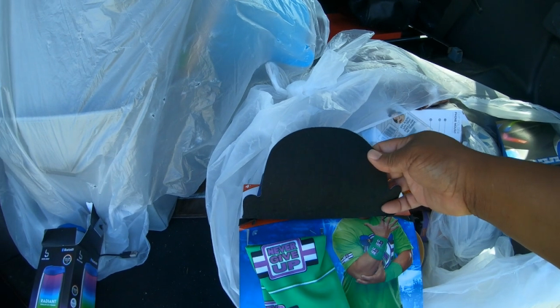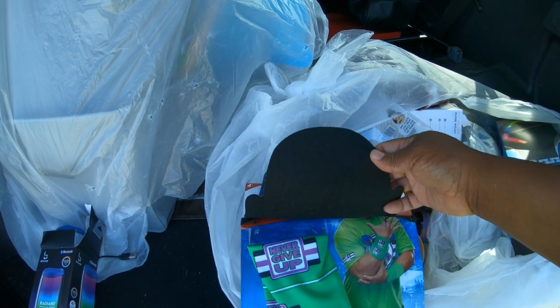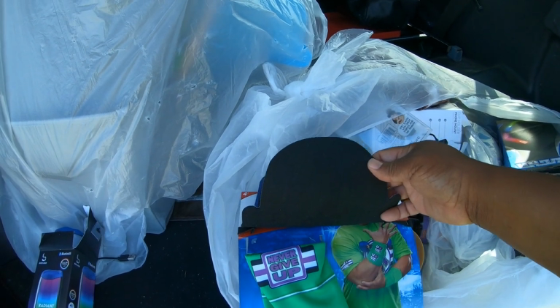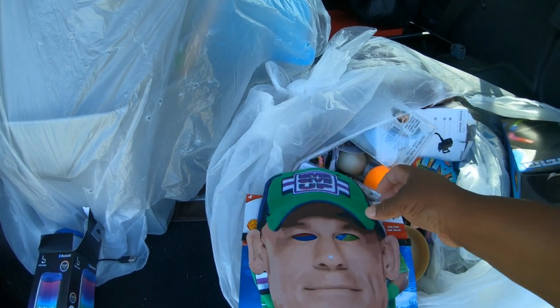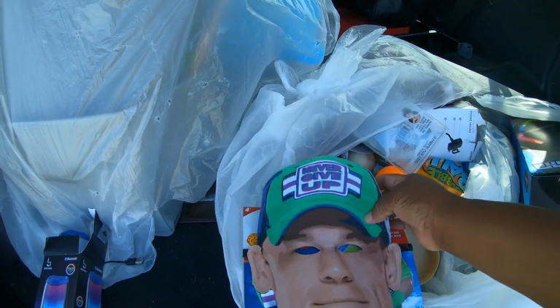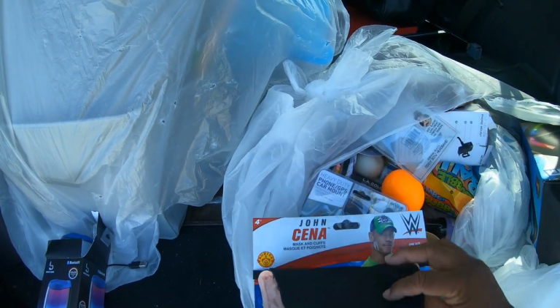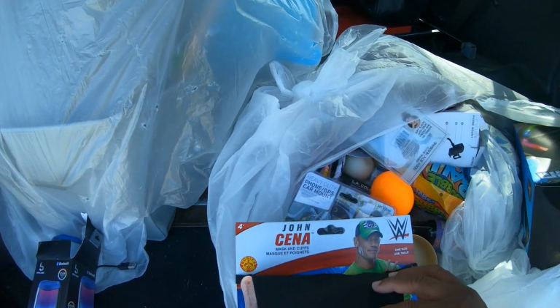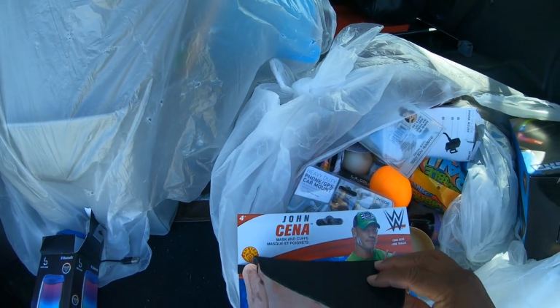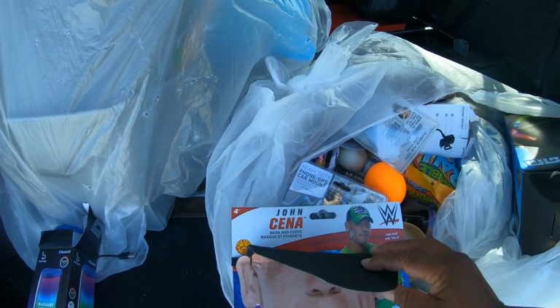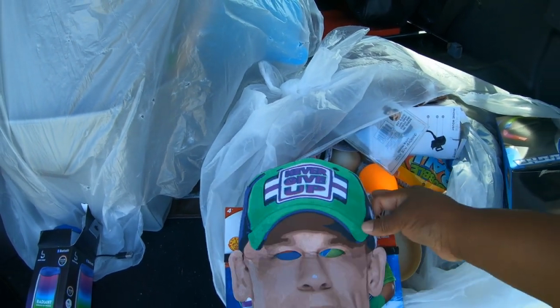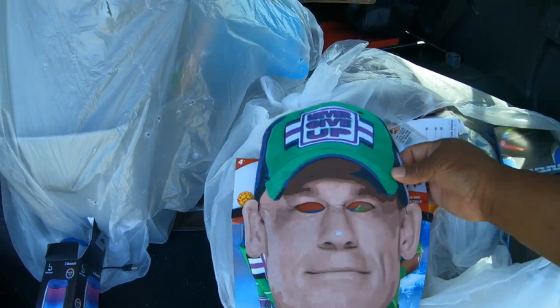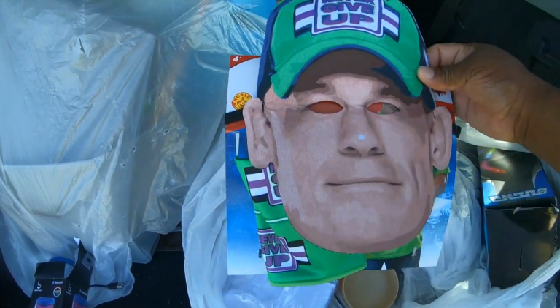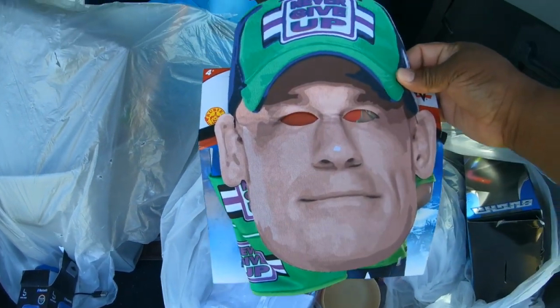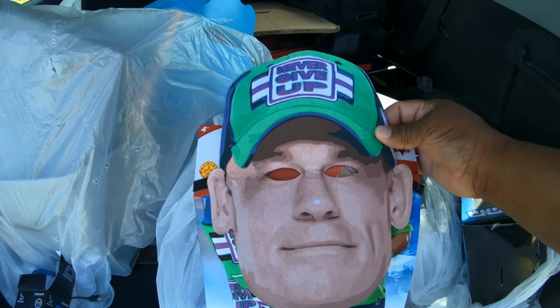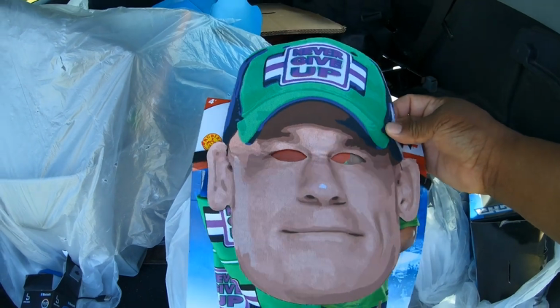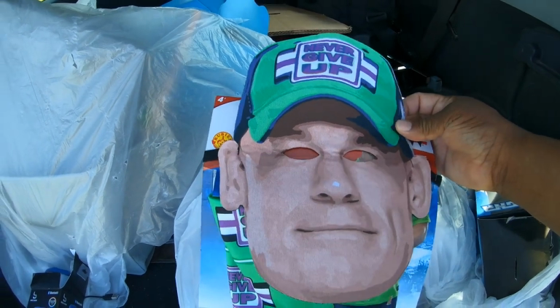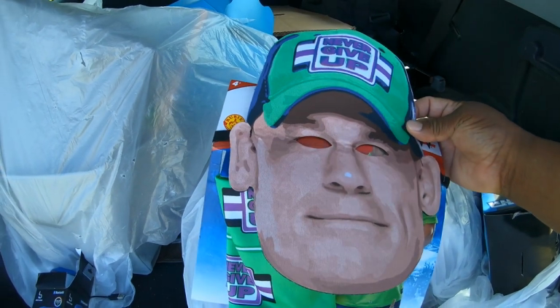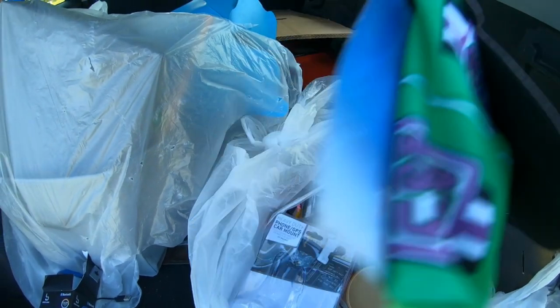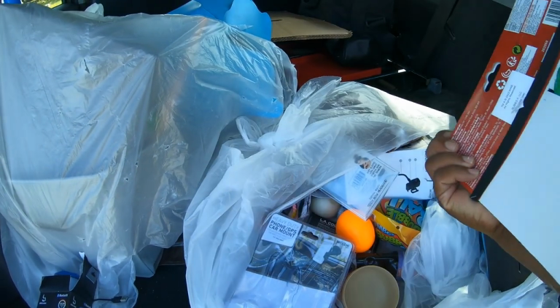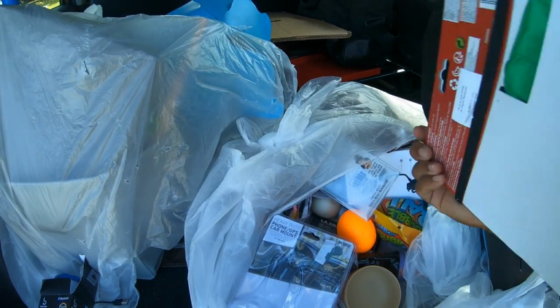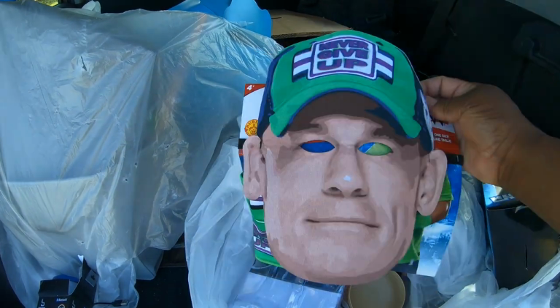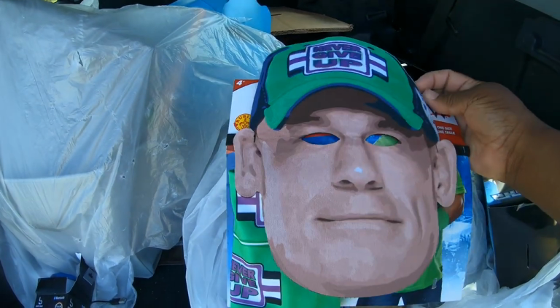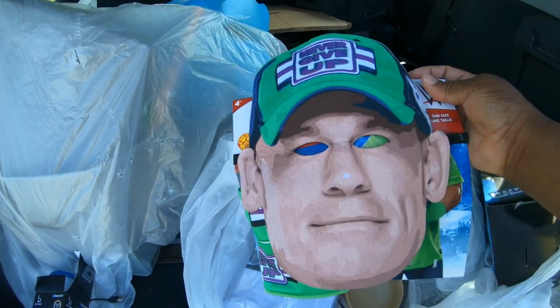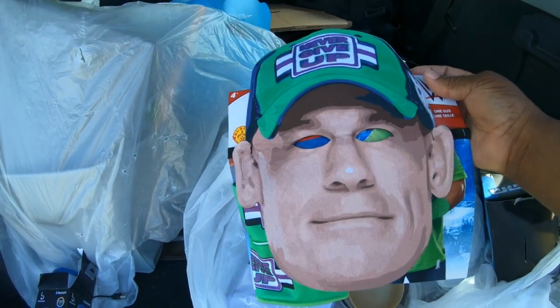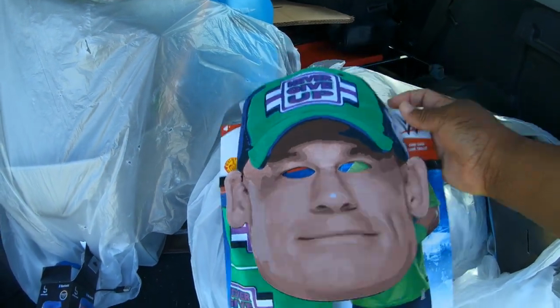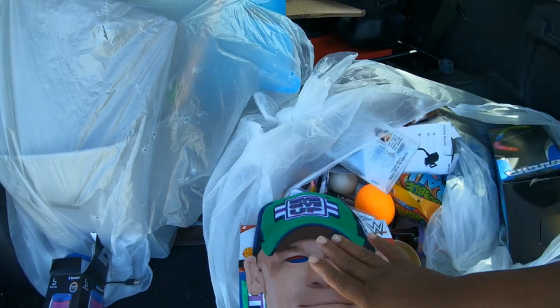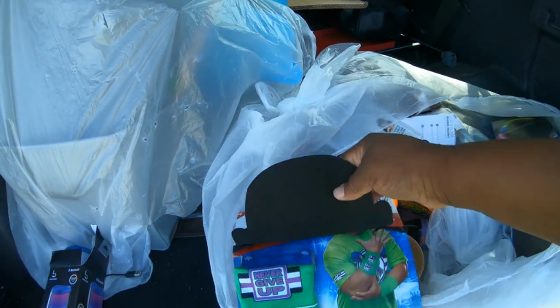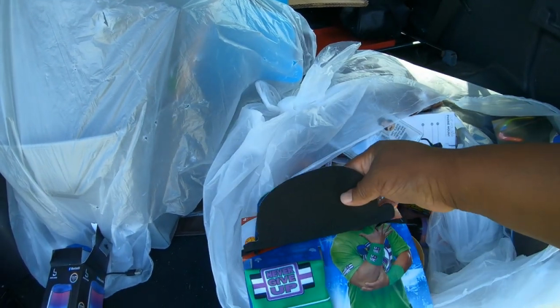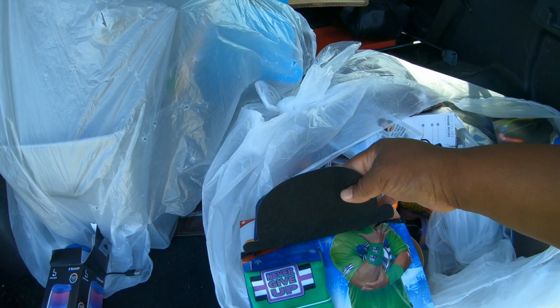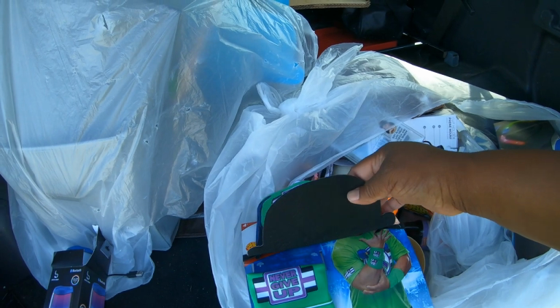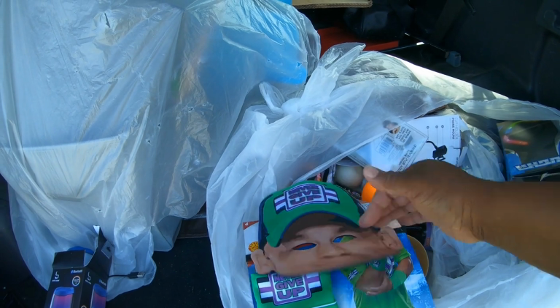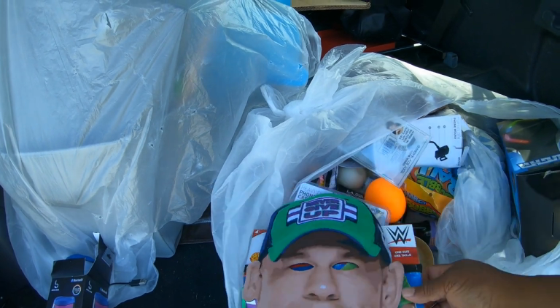Never give up. This is John Cena. Look at that. I guess if you wanted to dress up for Halloween, I guess.